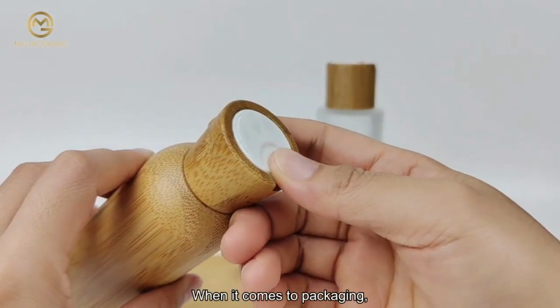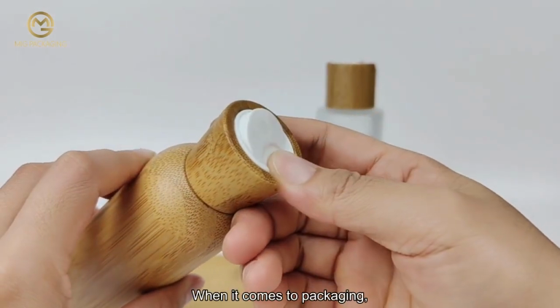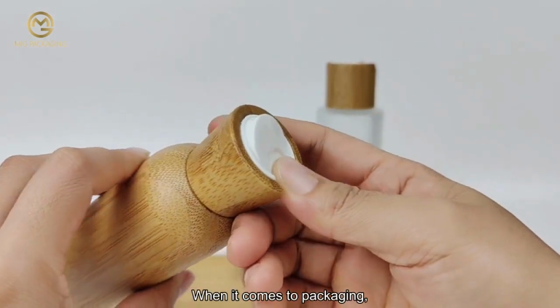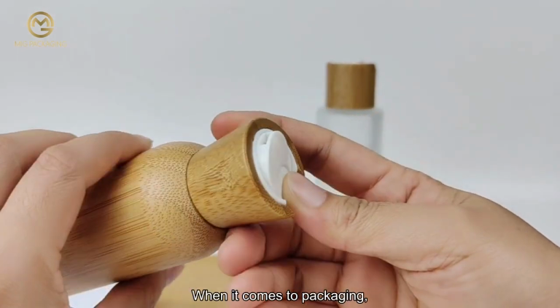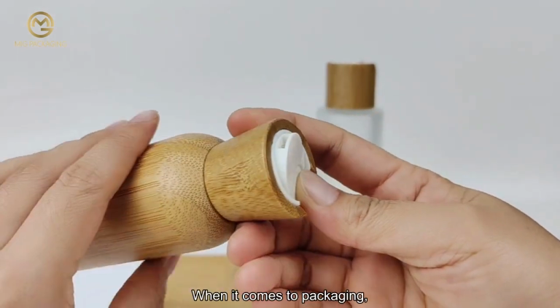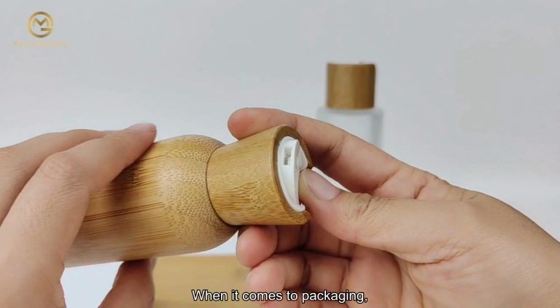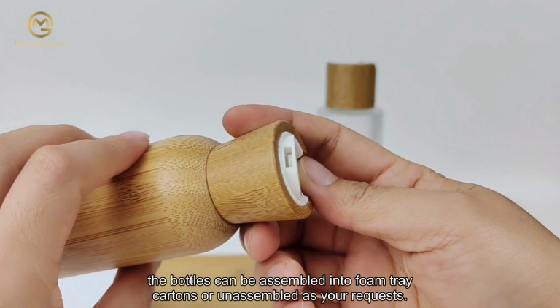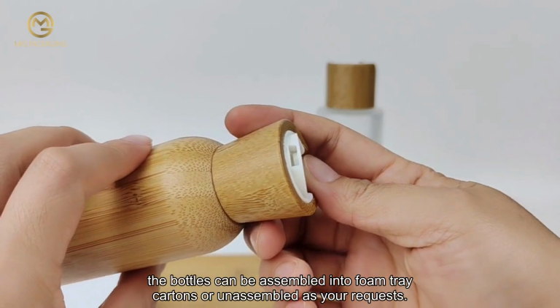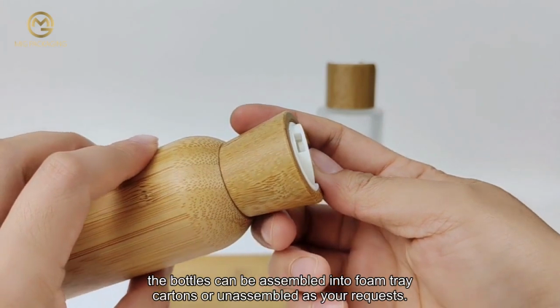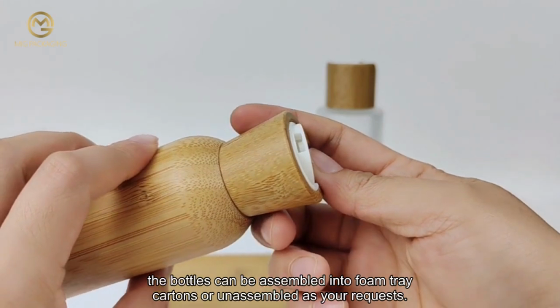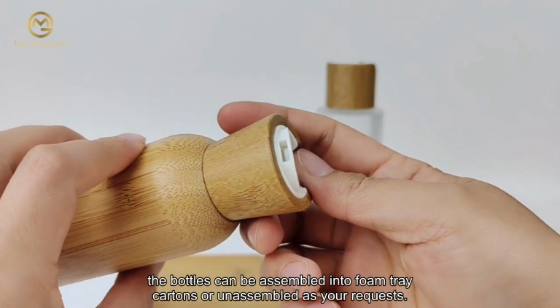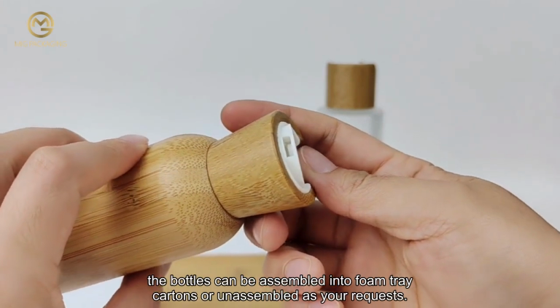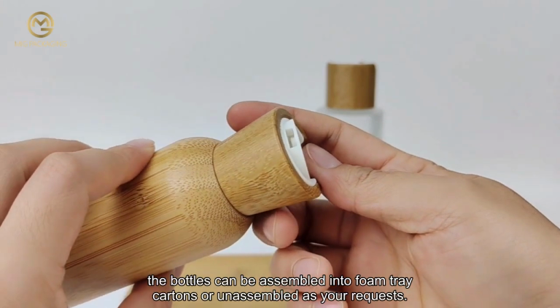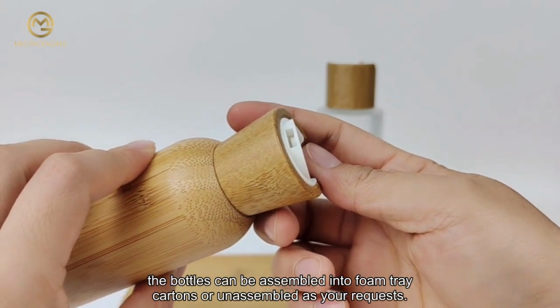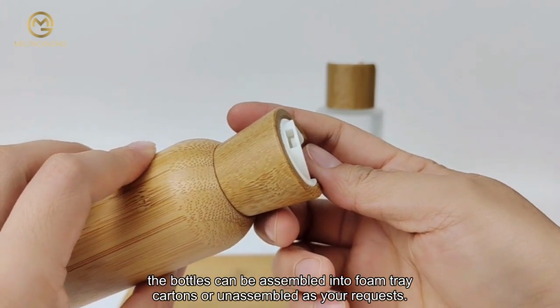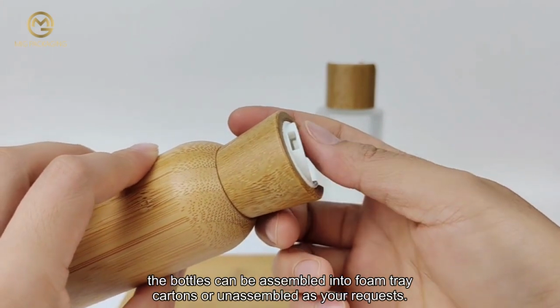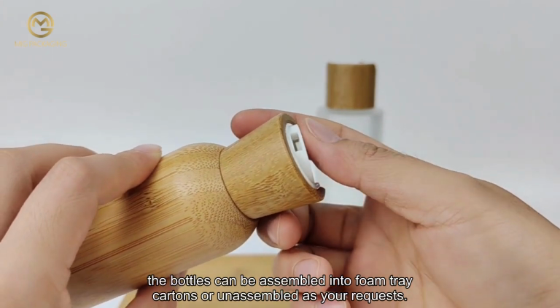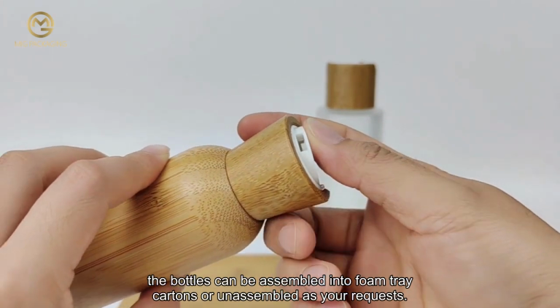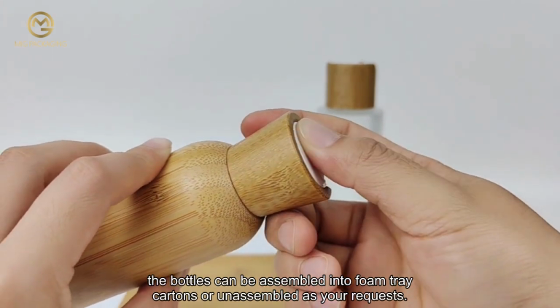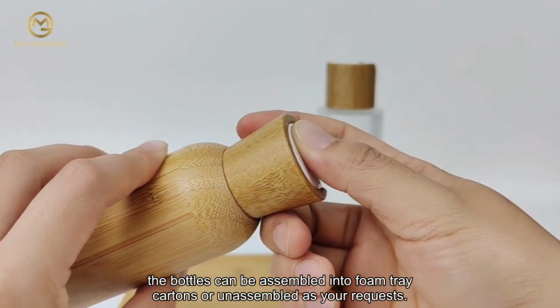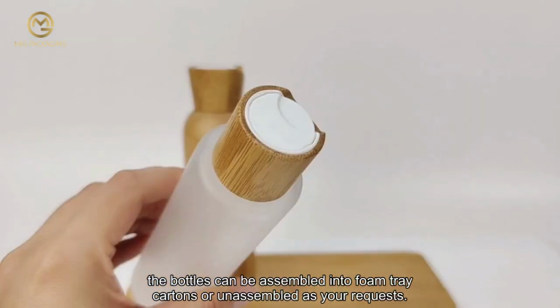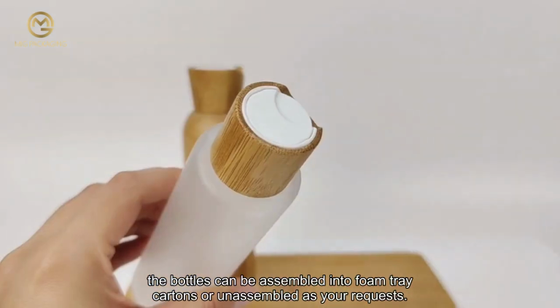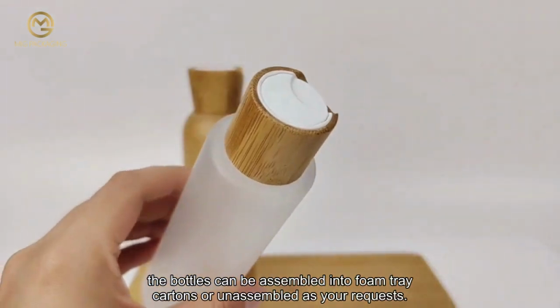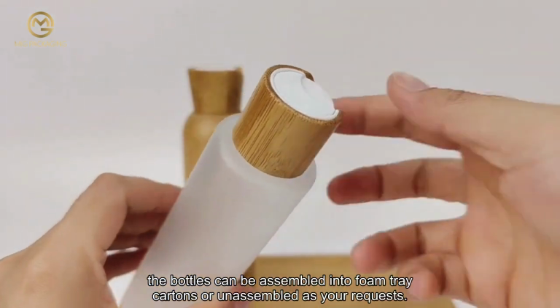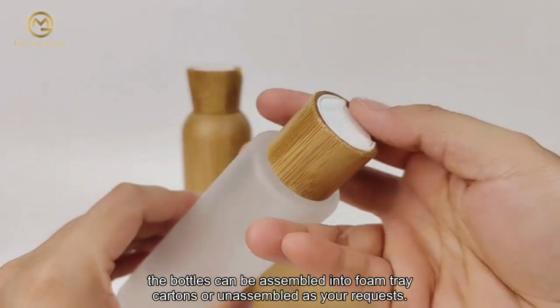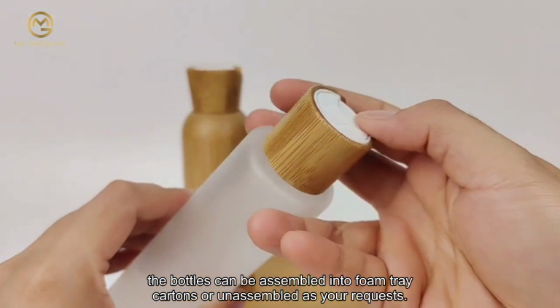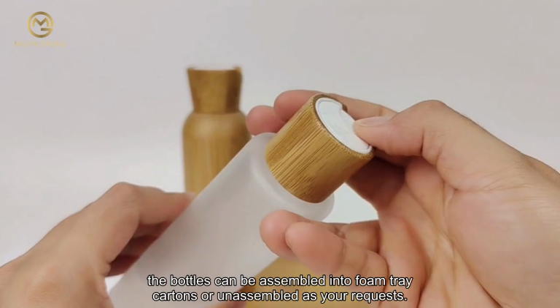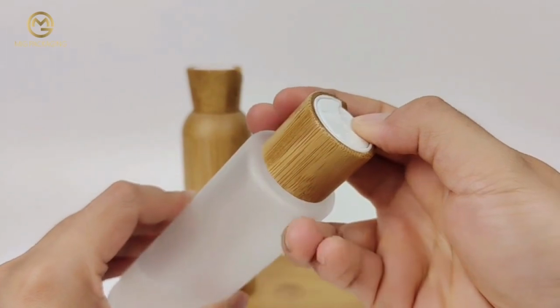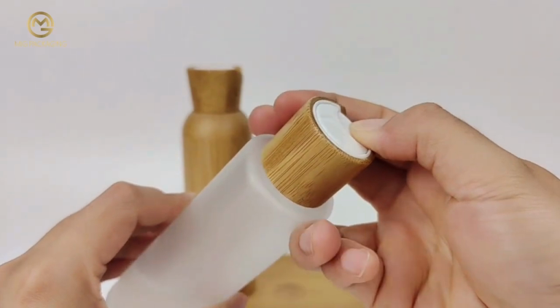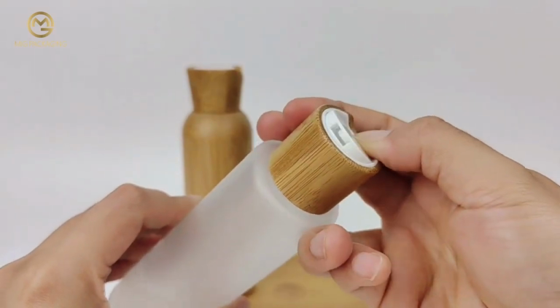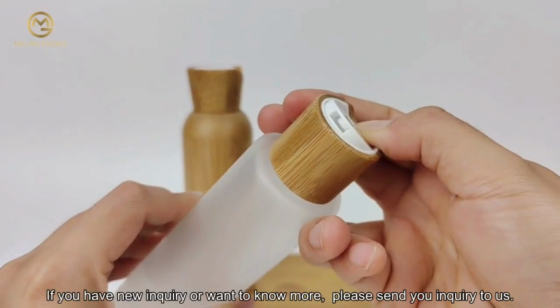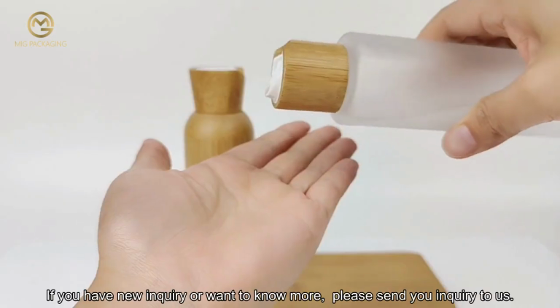When it comes to packaging, the bottles can be assembled into foam tray cartons, or unassembled, as per your requests.